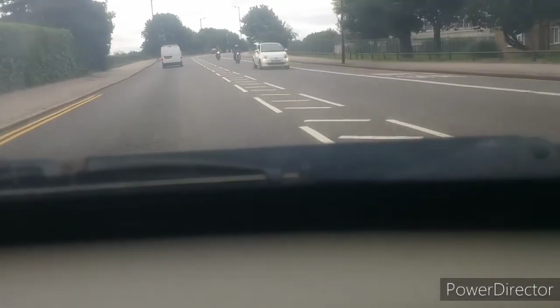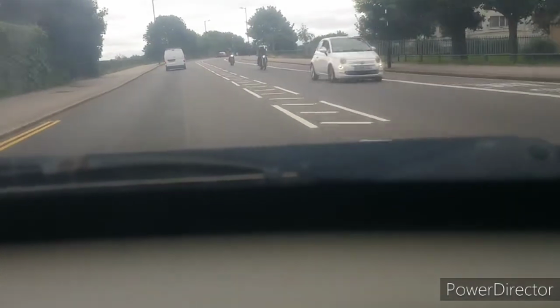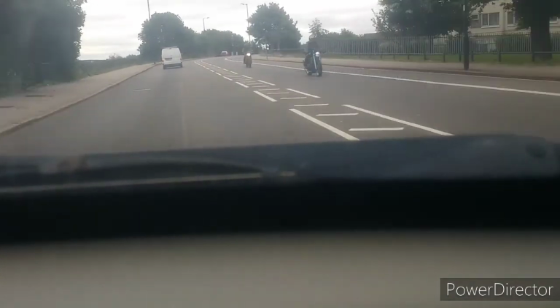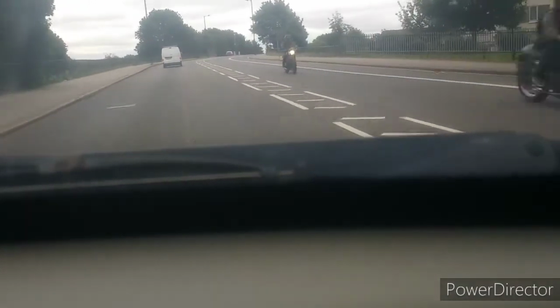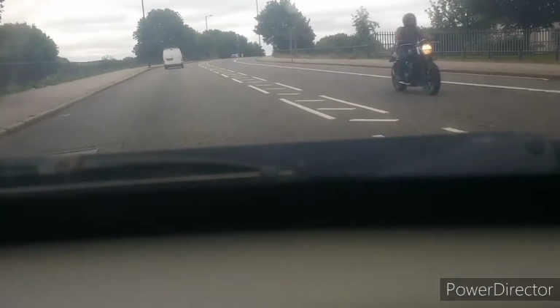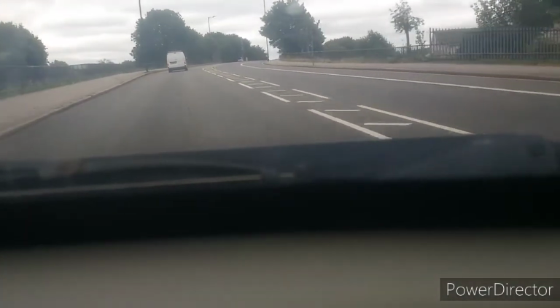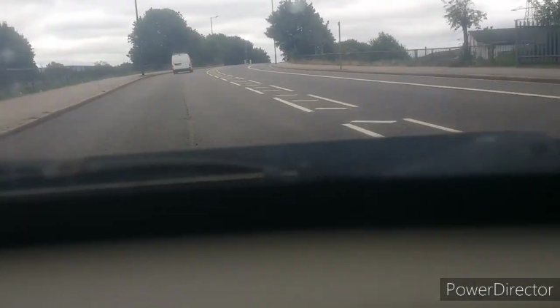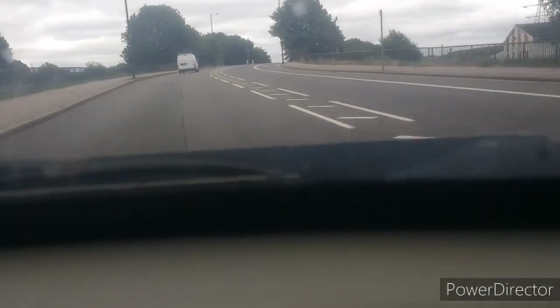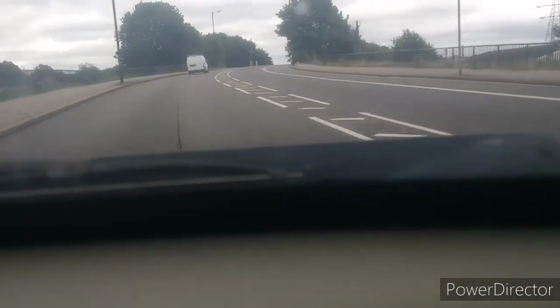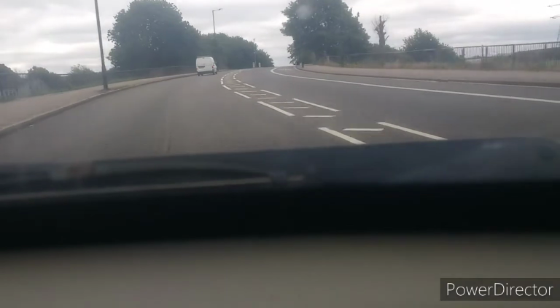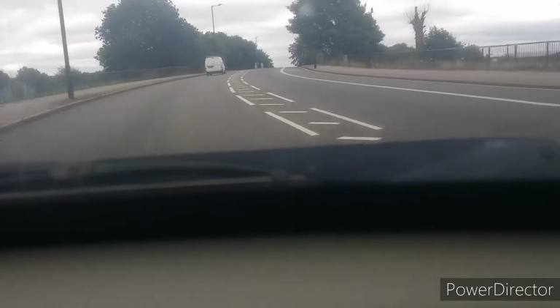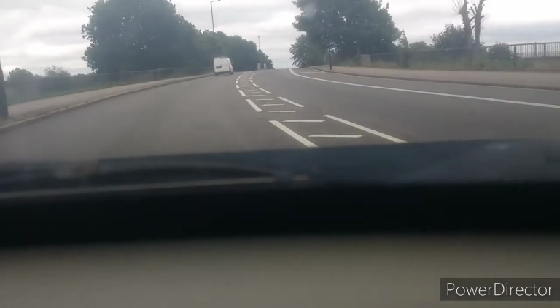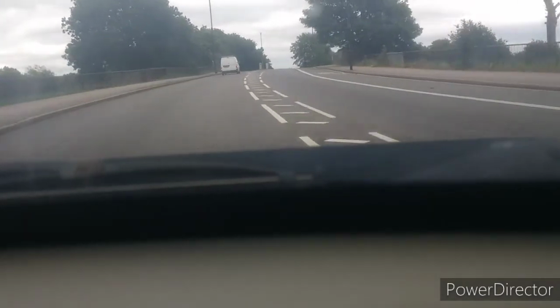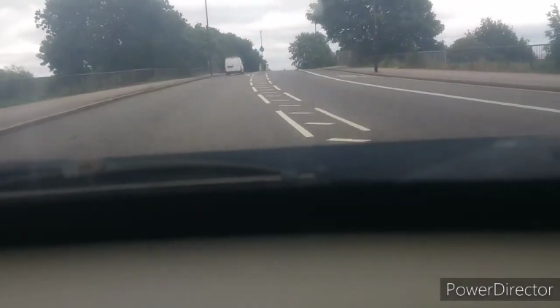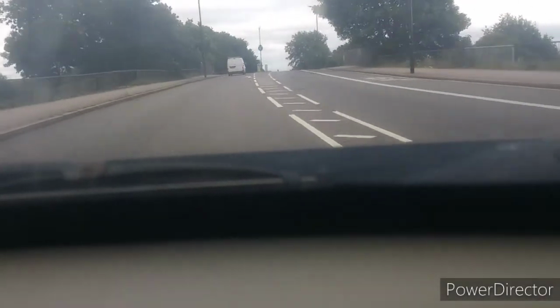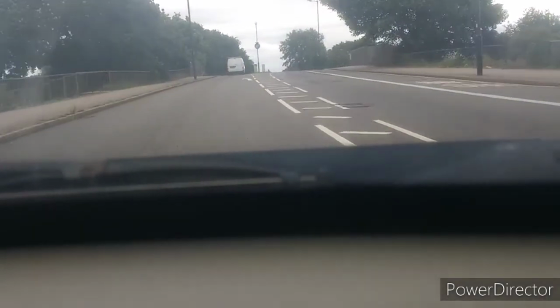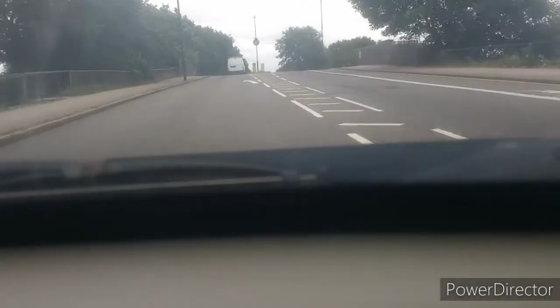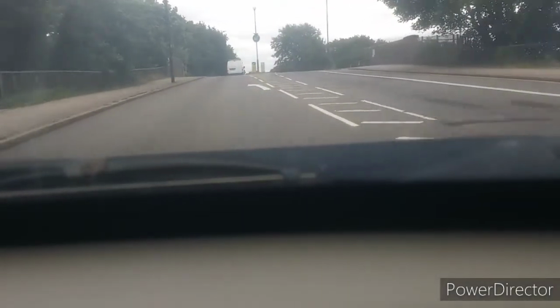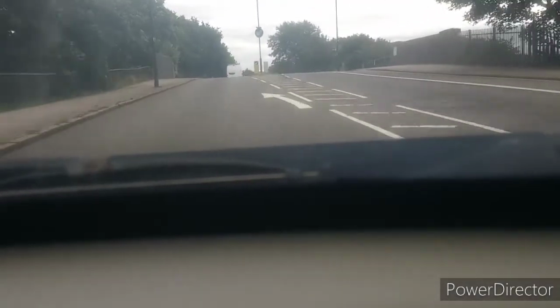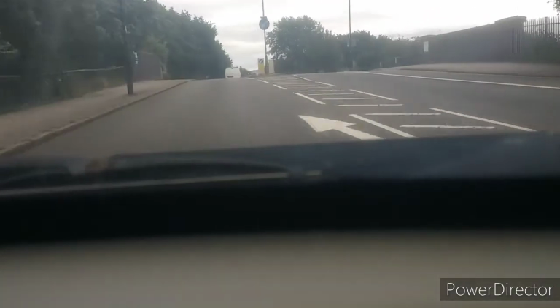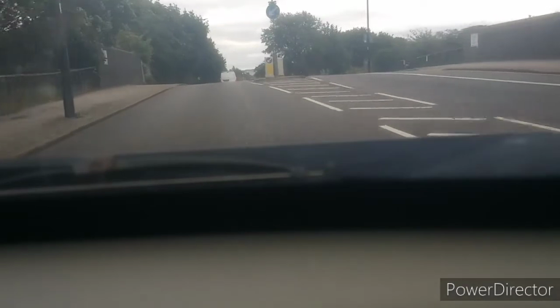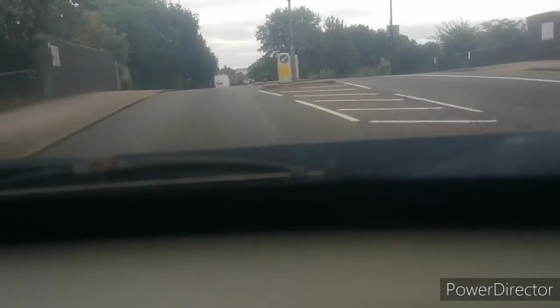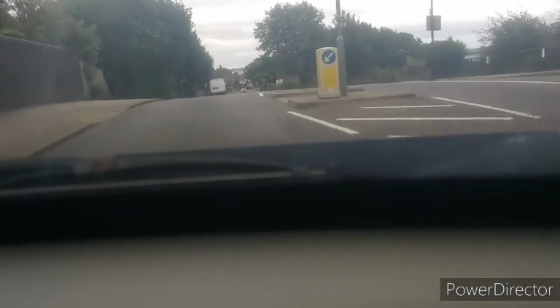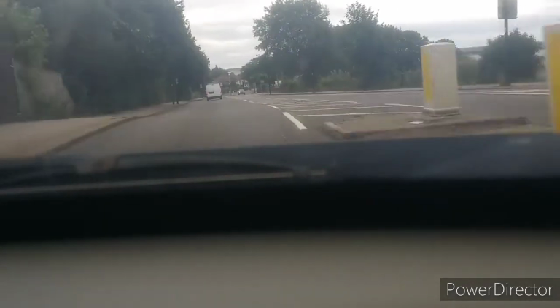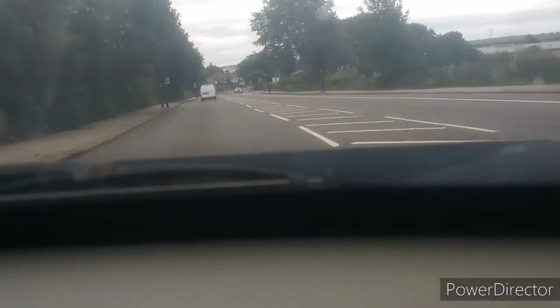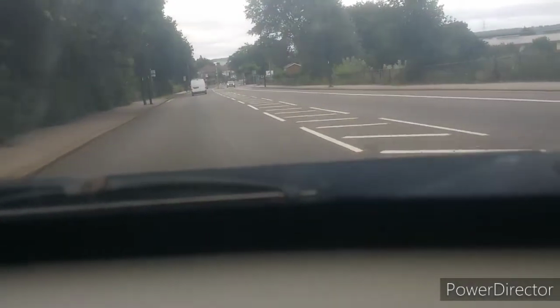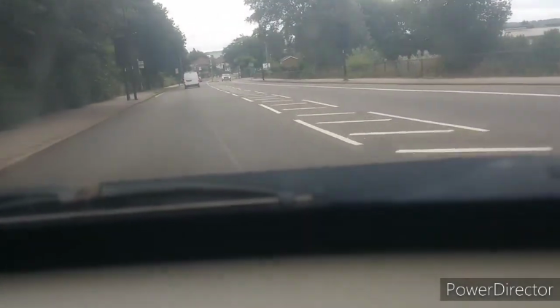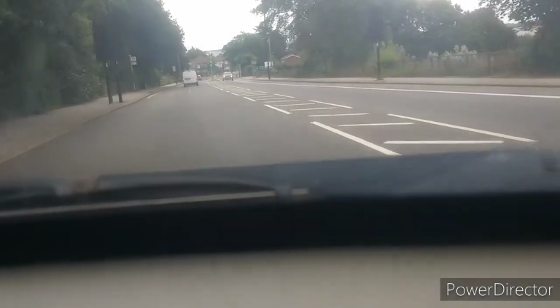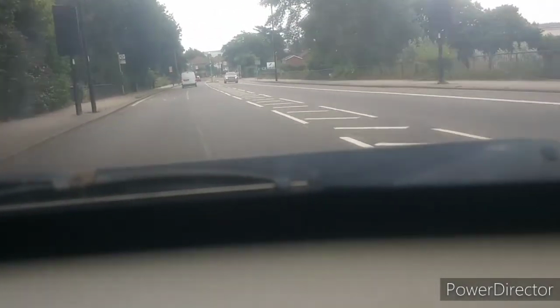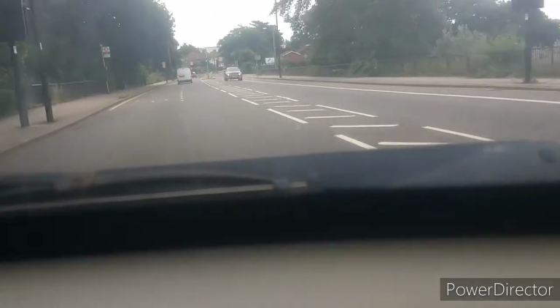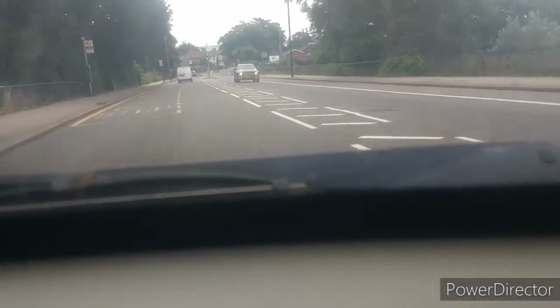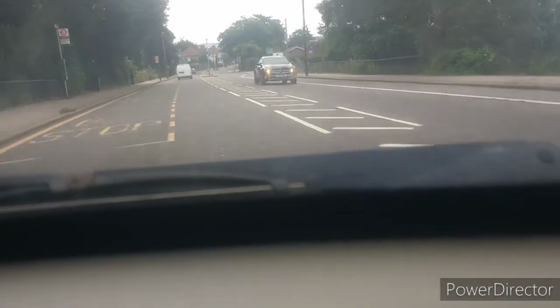The only thing I notice as I'm driving is that there's a slight knocking sound from the back. That sounds like the rear ball joints or bushes are worn. Other than that, nothing from the suspension — it's quite good.